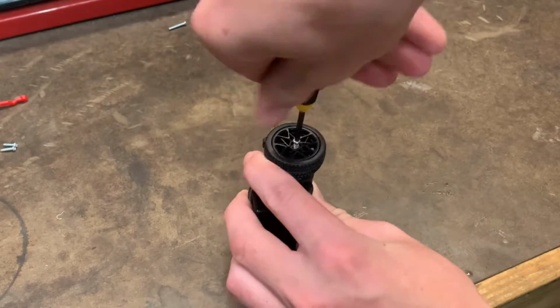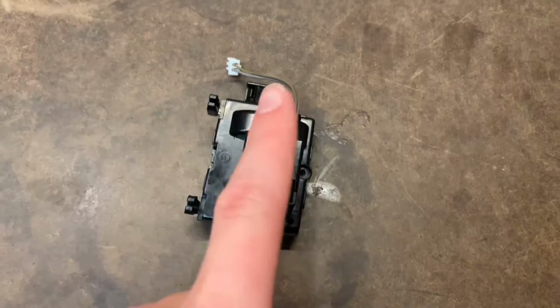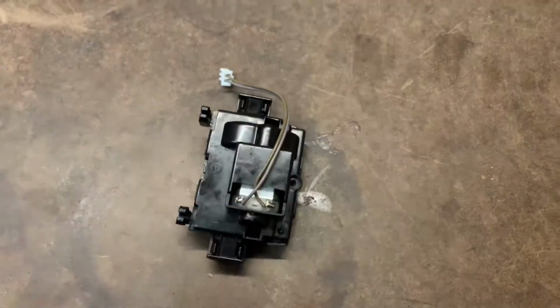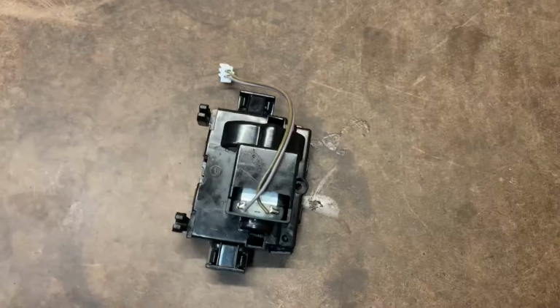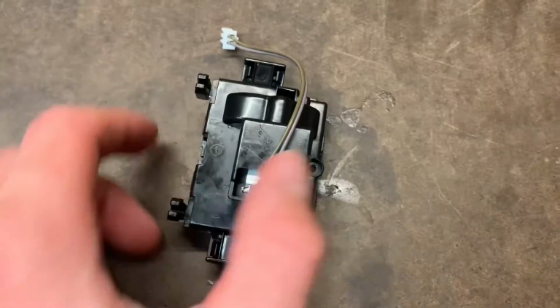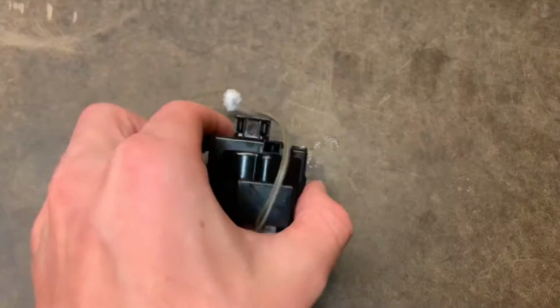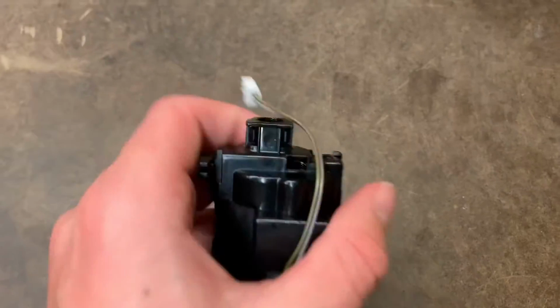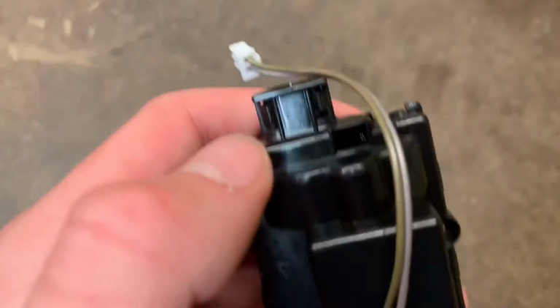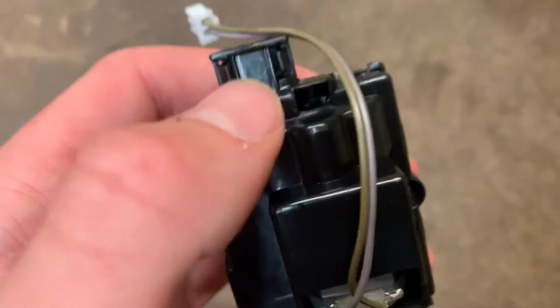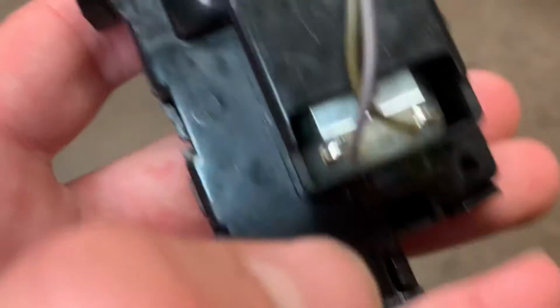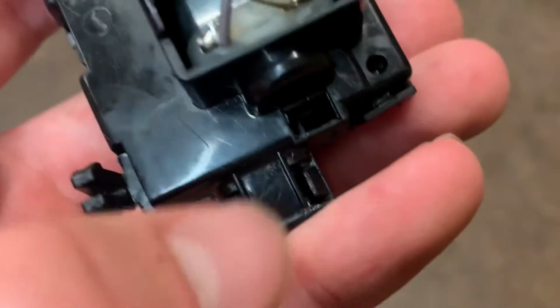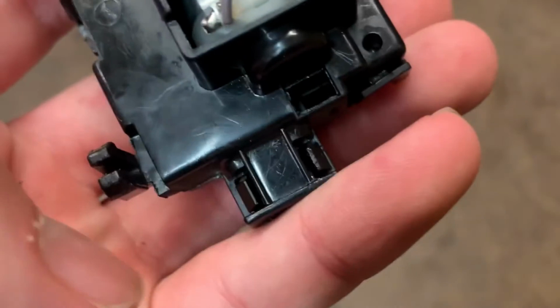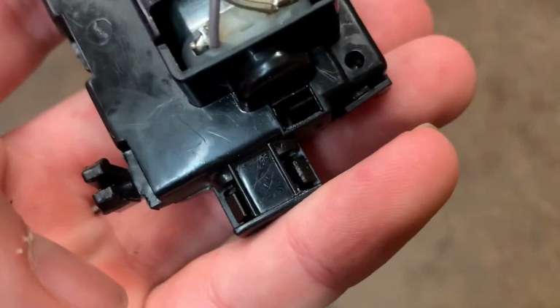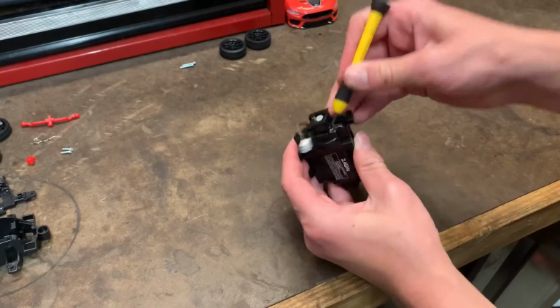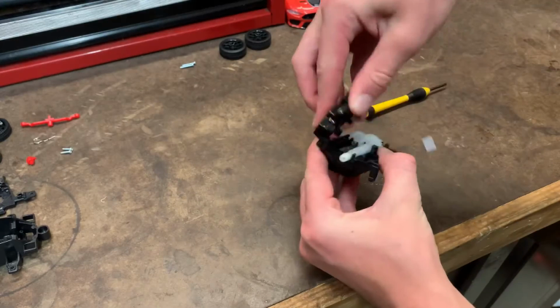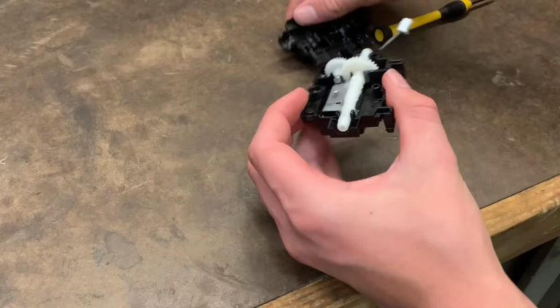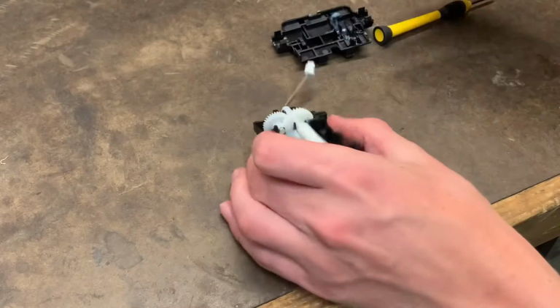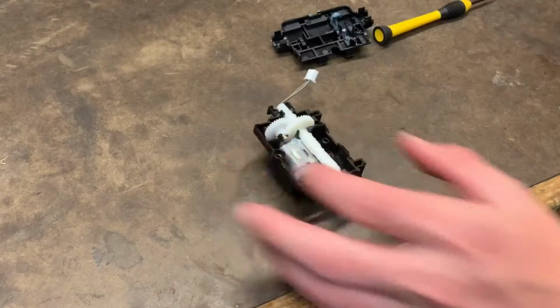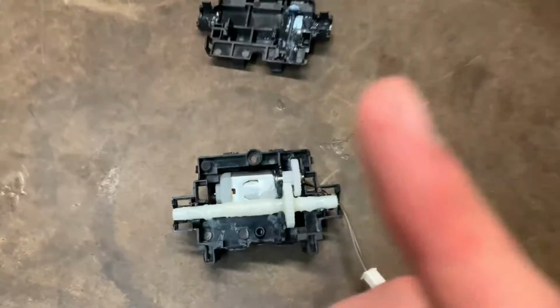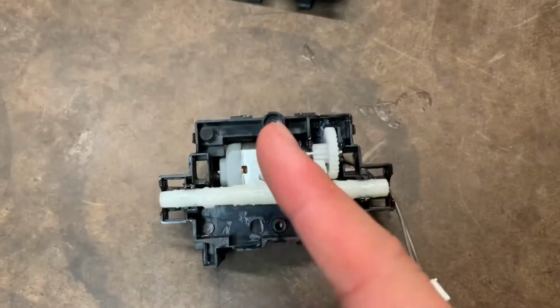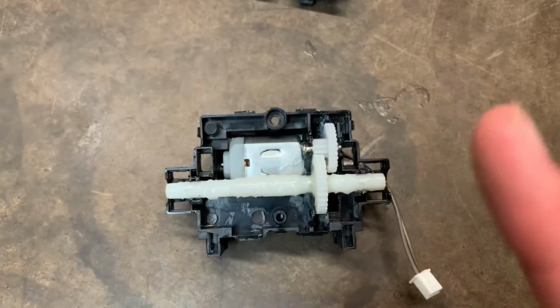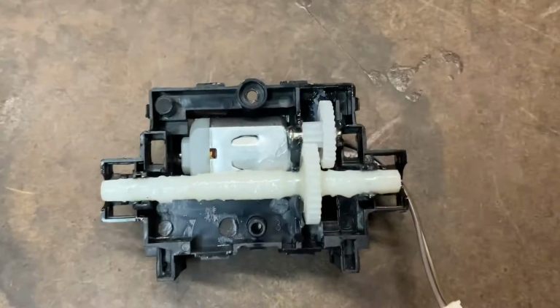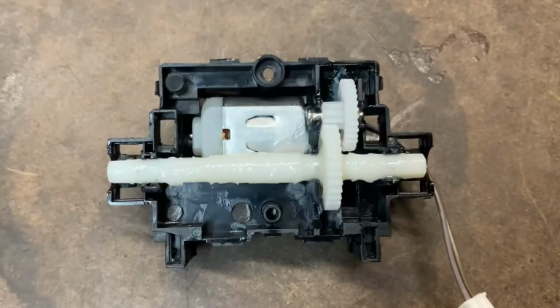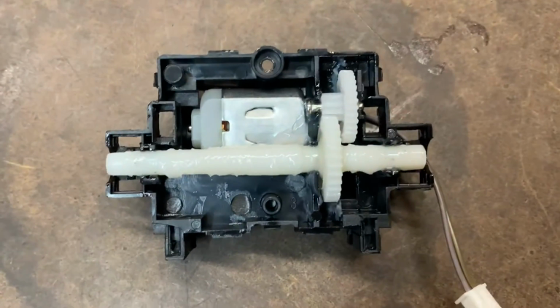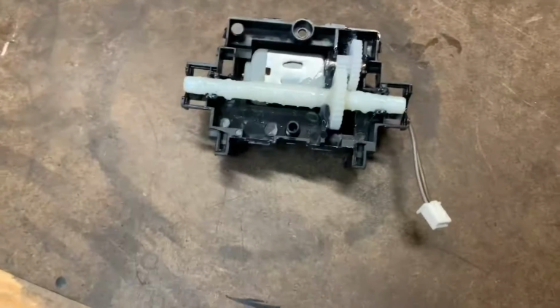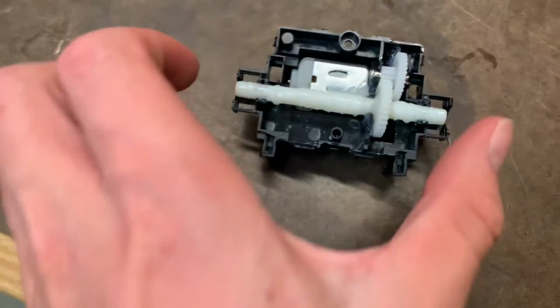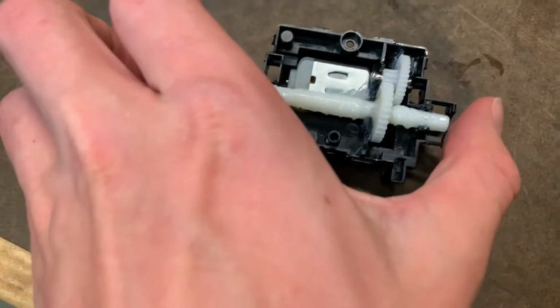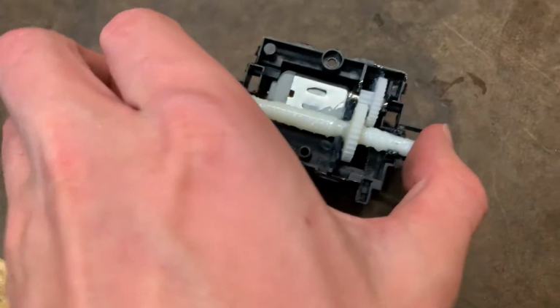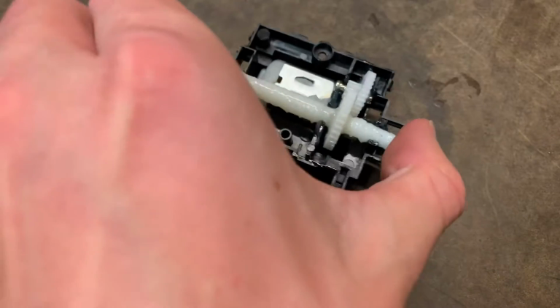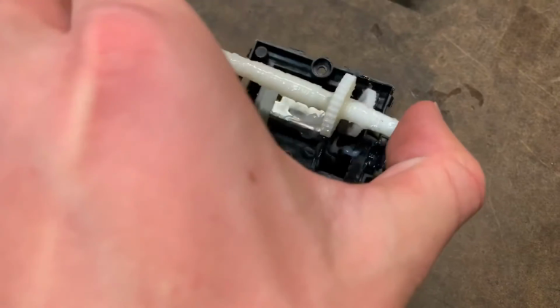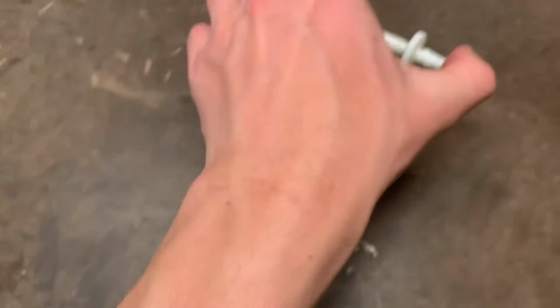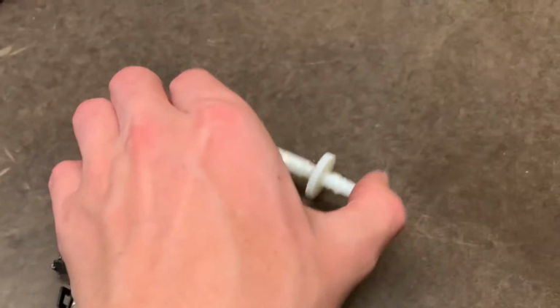Now to actually get in the transmission, it looks like we take off these four clips right here. And just like that, here is our transmission. Now we can just take these things out and set them aside.